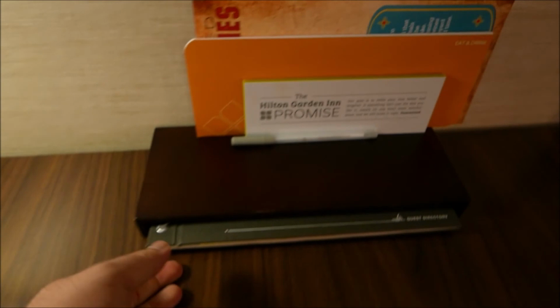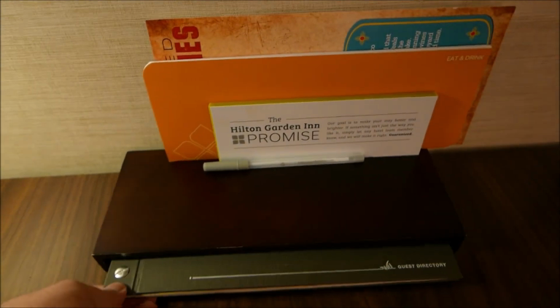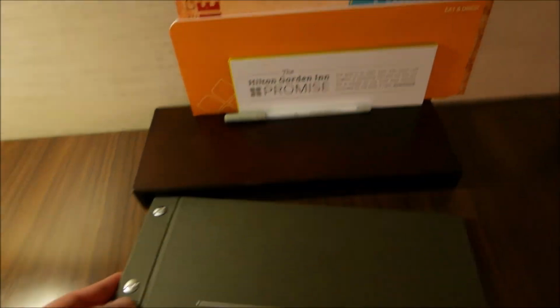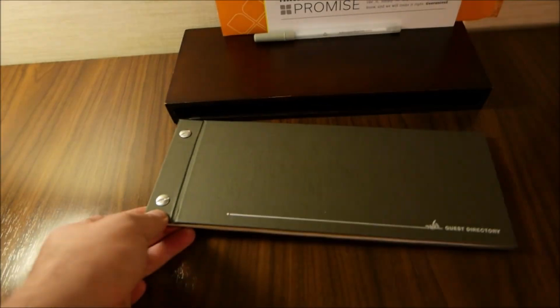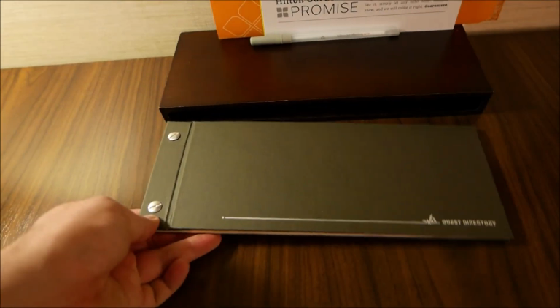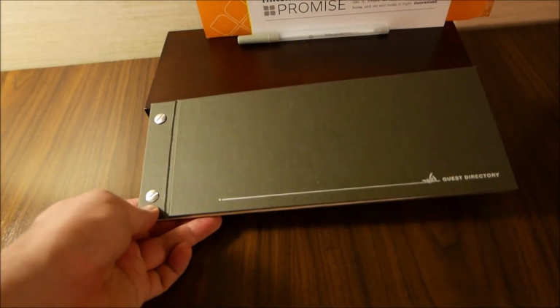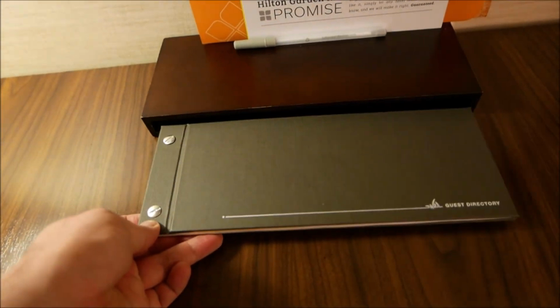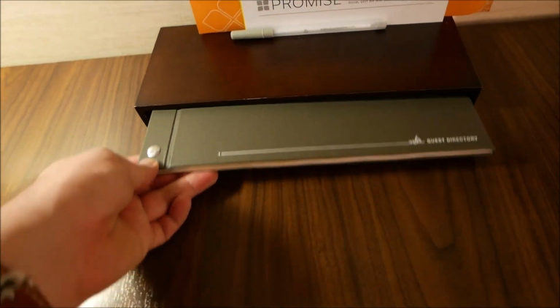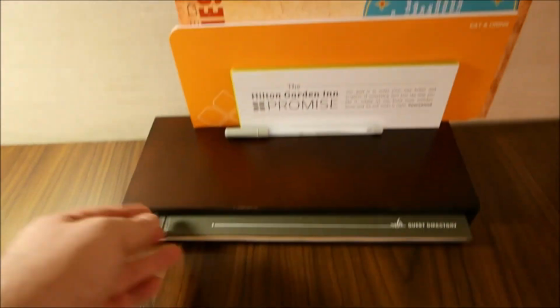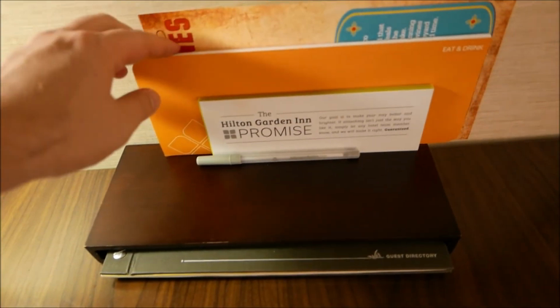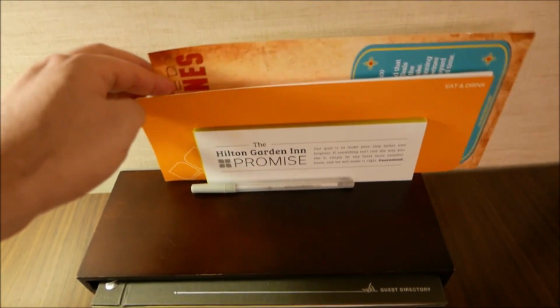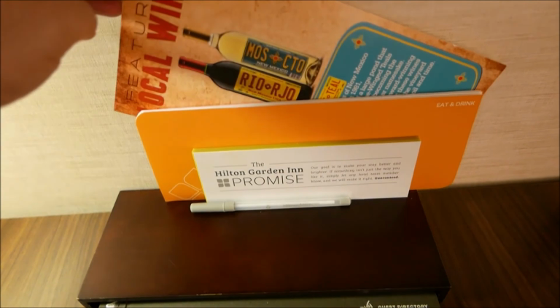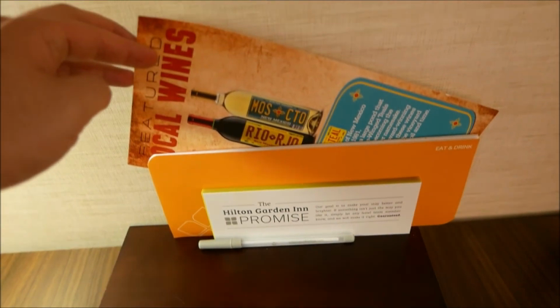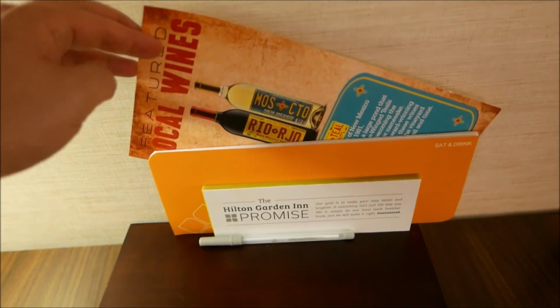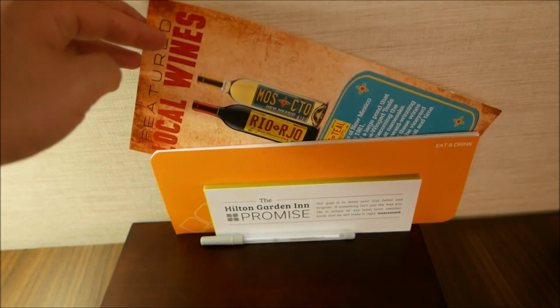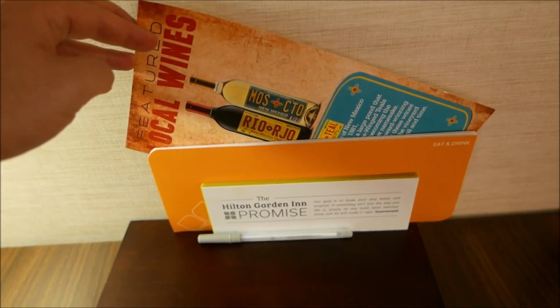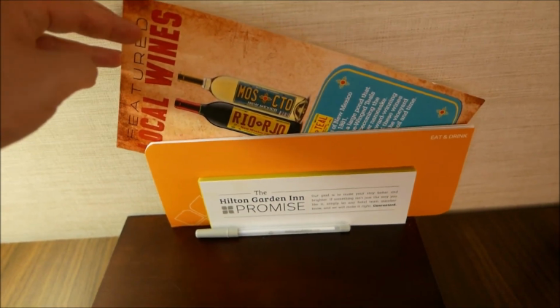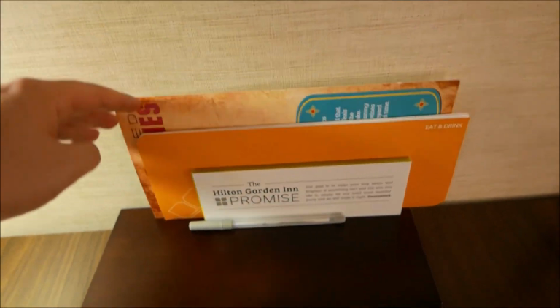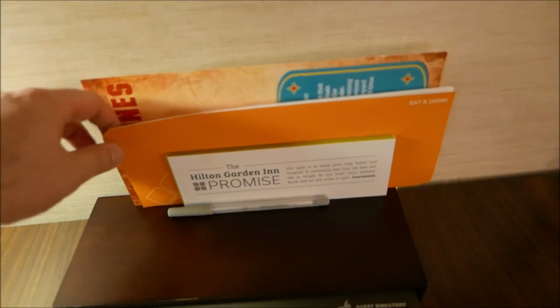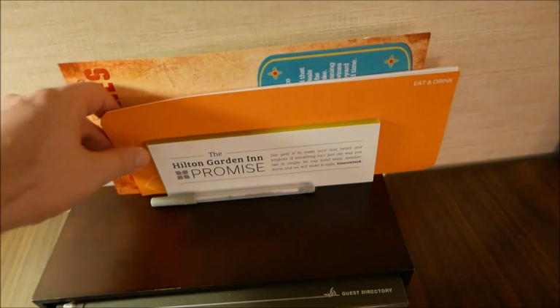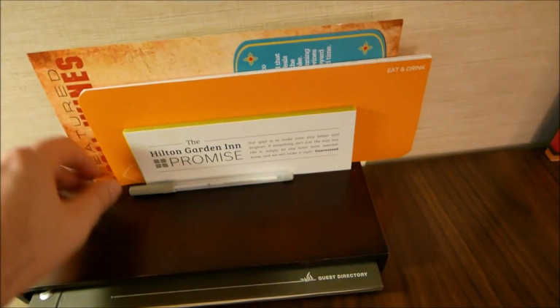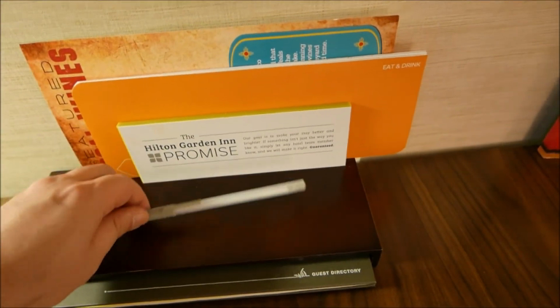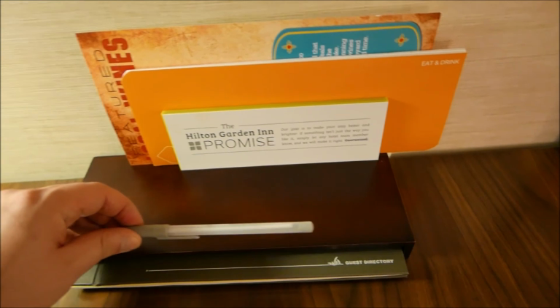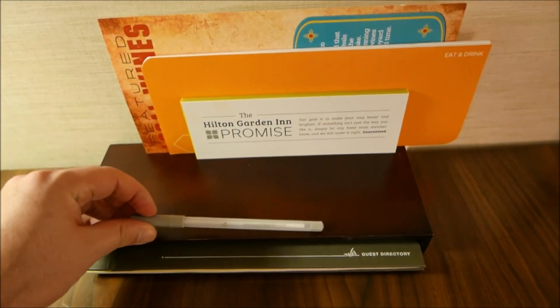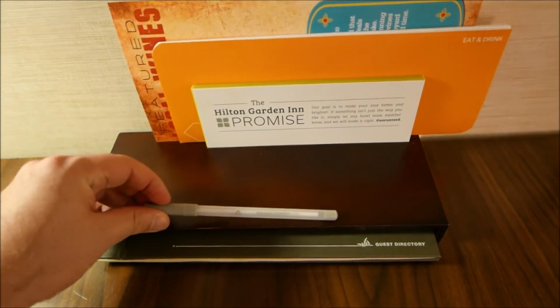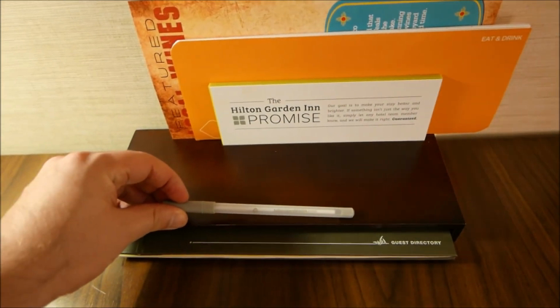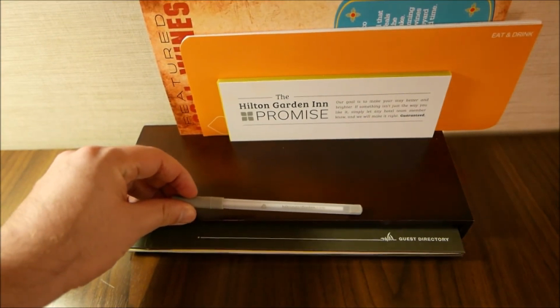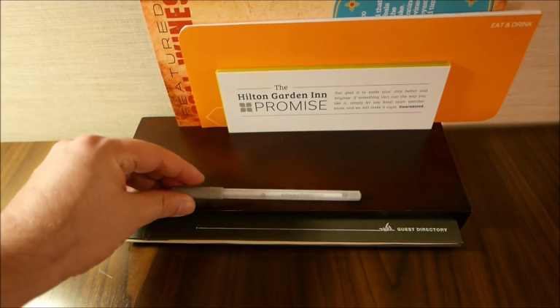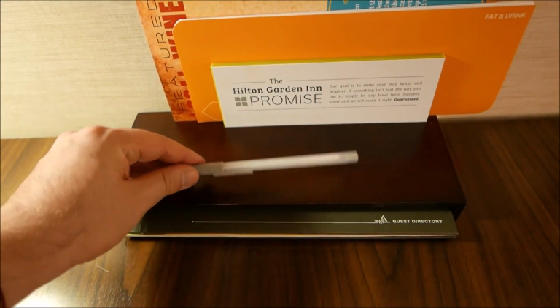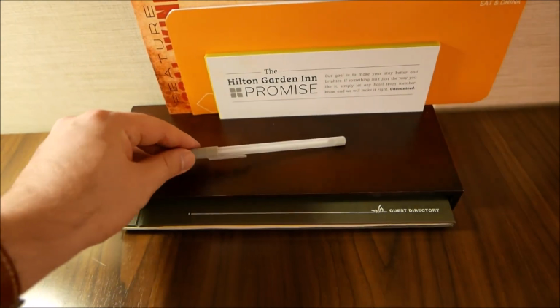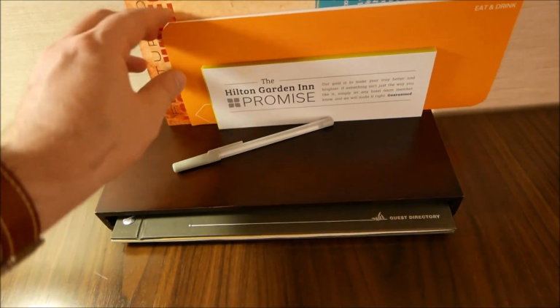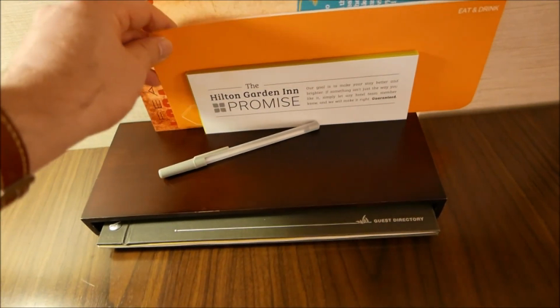There is a guest services directory, which I won't flip through. Looks like there is an ad for some local New Mexico wine. There is a HiltonGardenInn.com pen, but I don't see any paper.